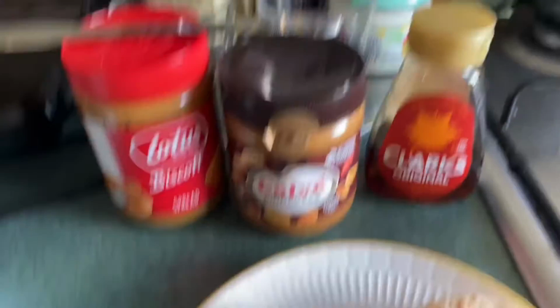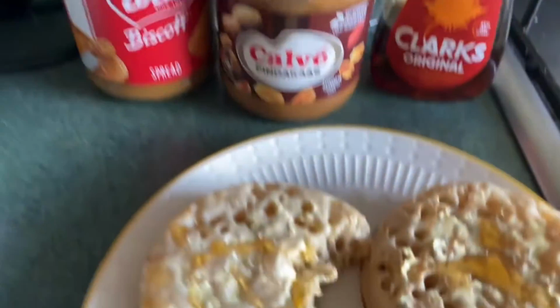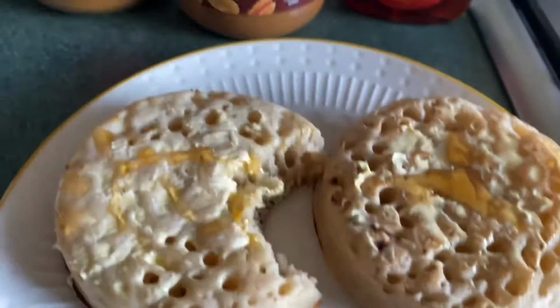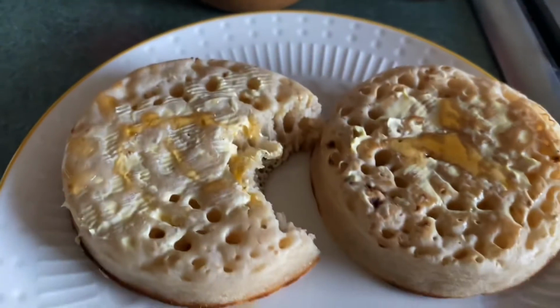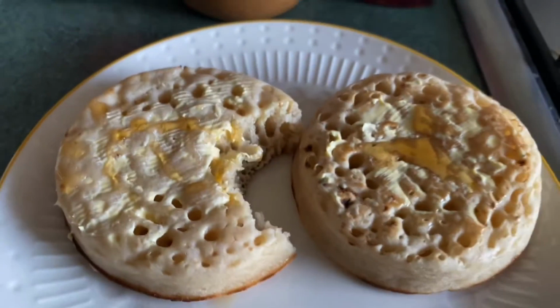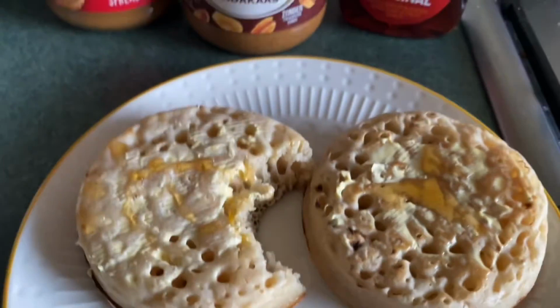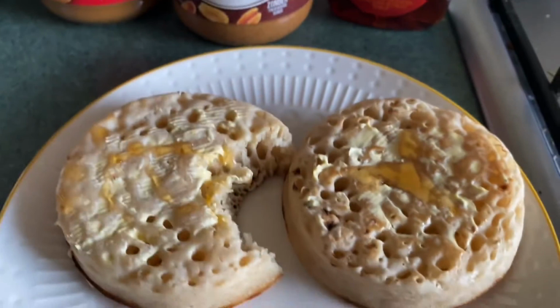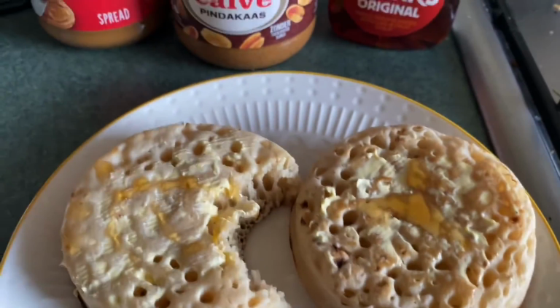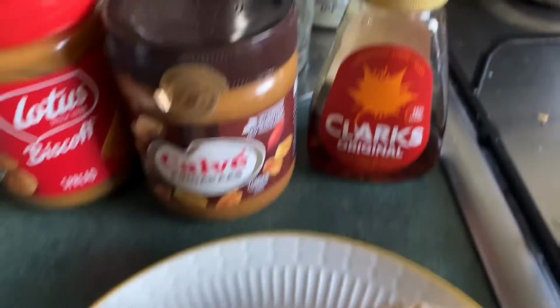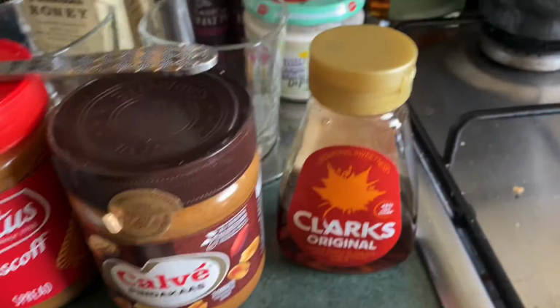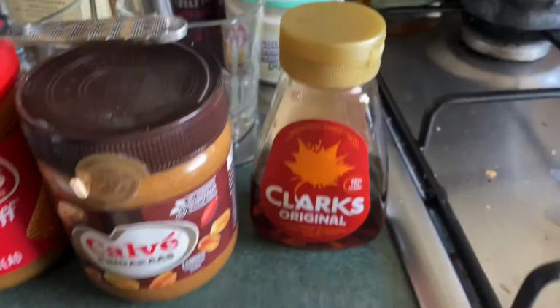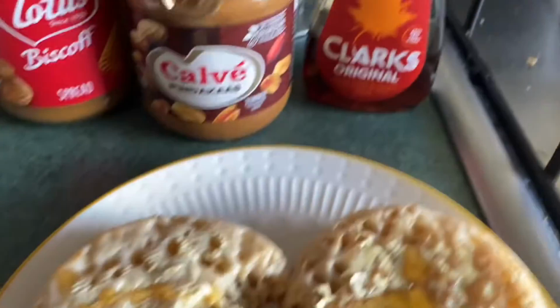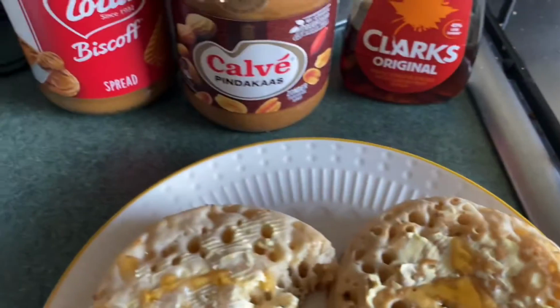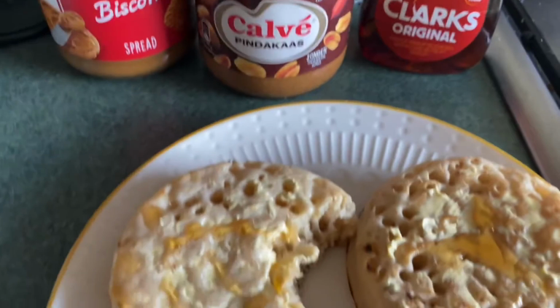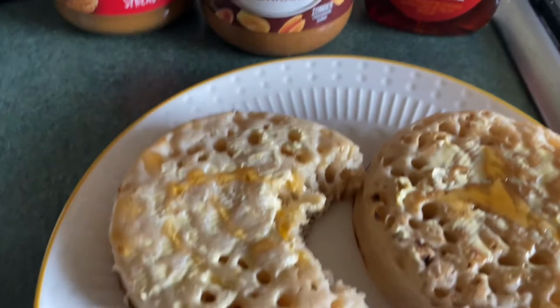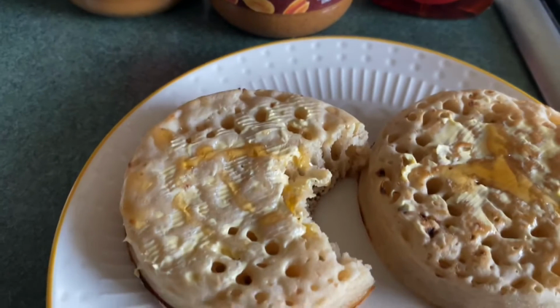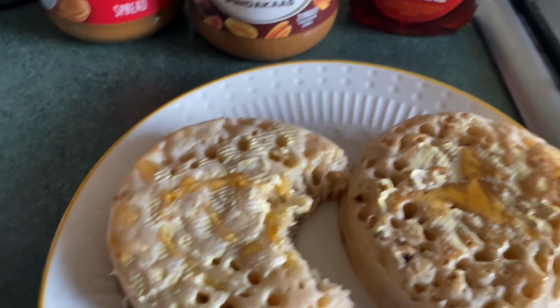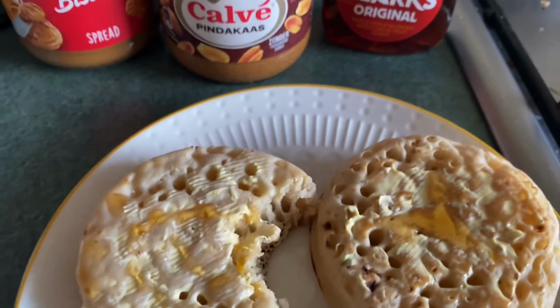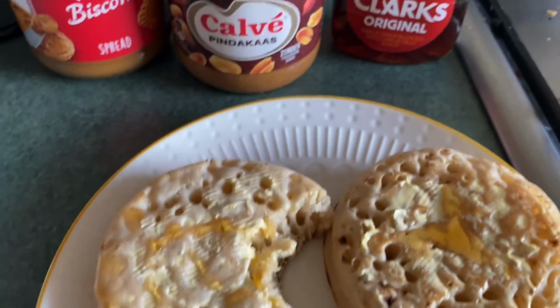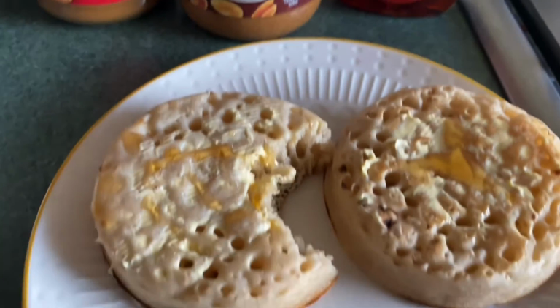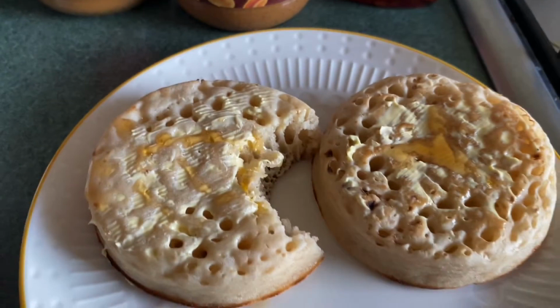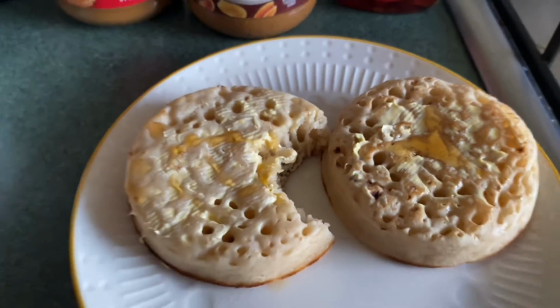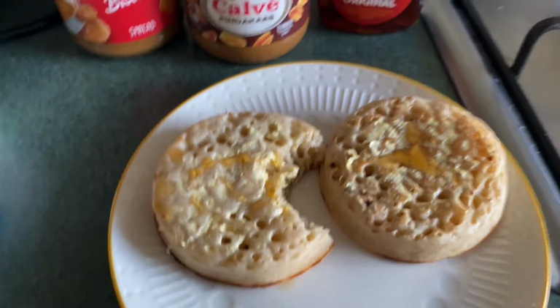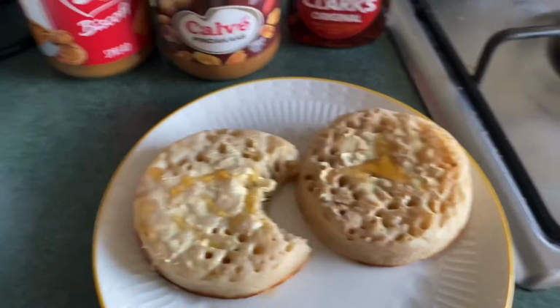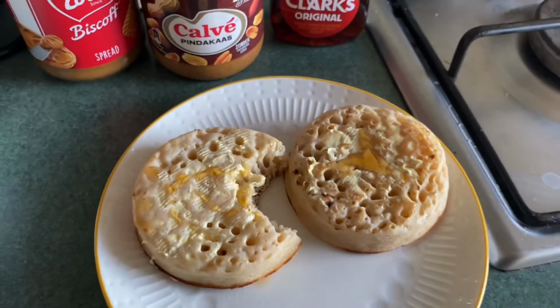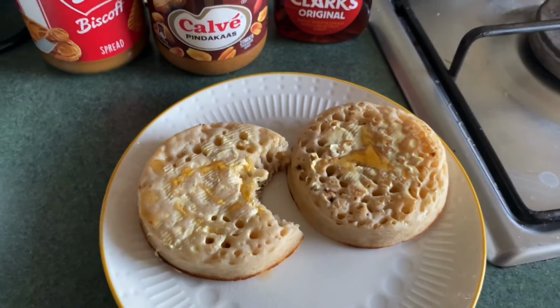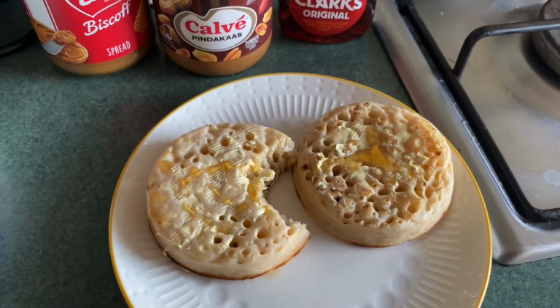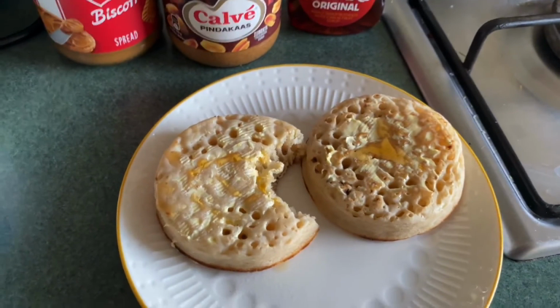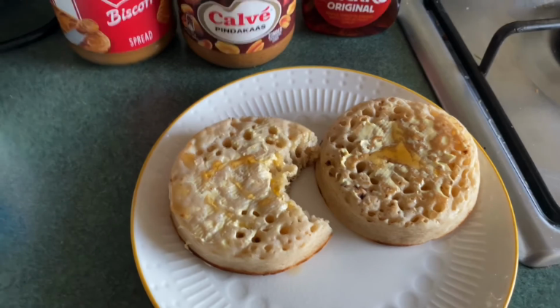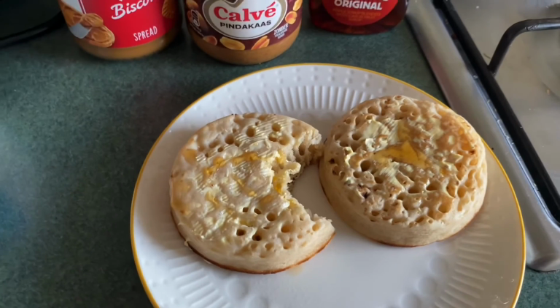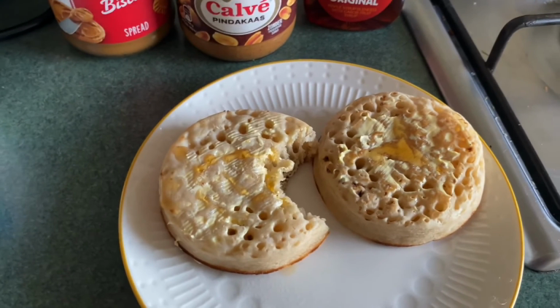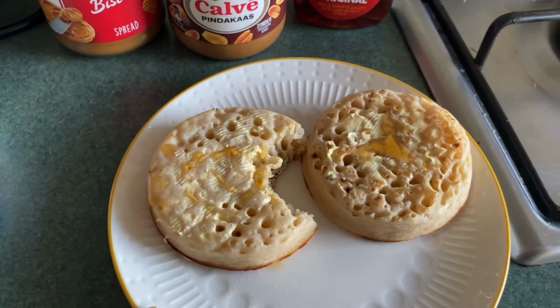That was the first time I've tried crumpets with maple syrup. And yes — that is gorgeous. It's gorgeous.